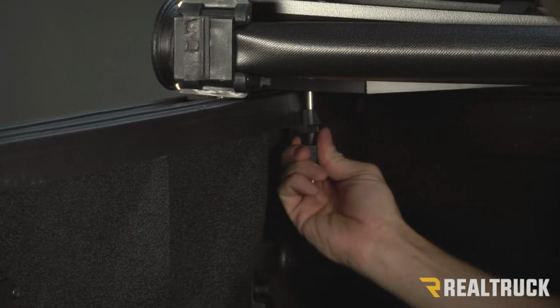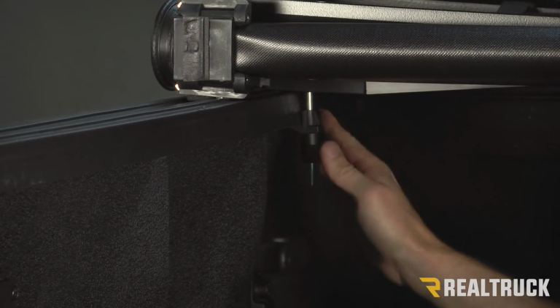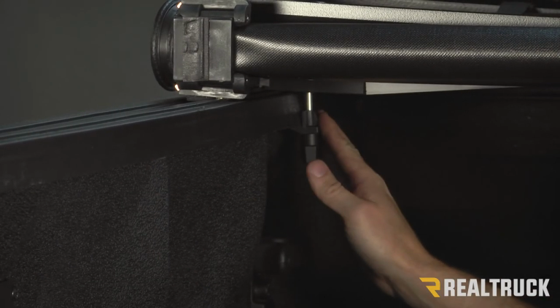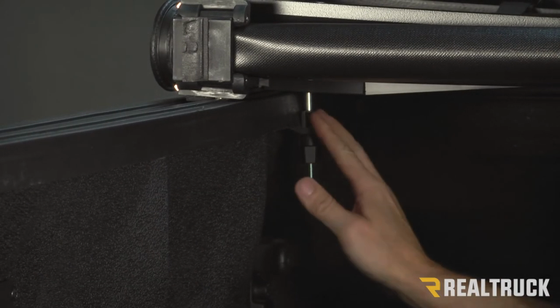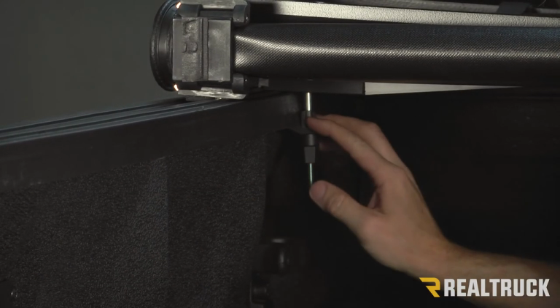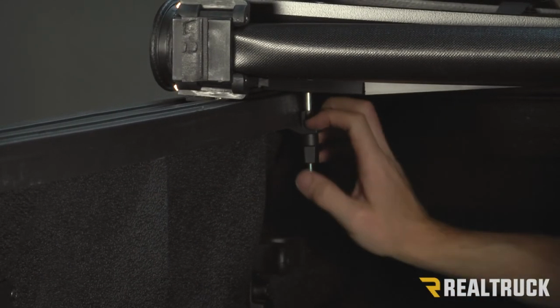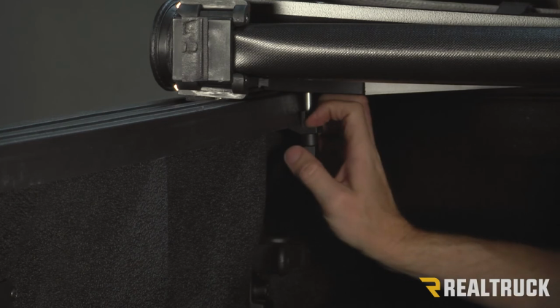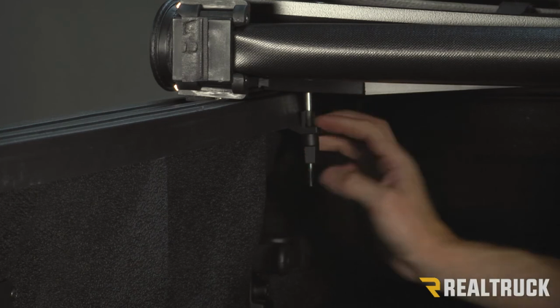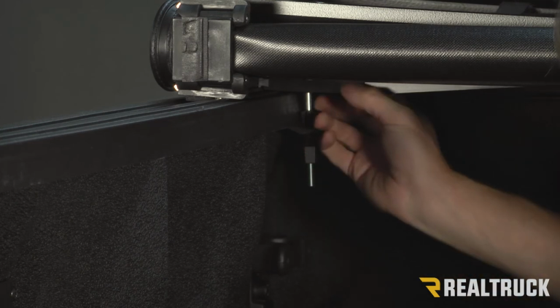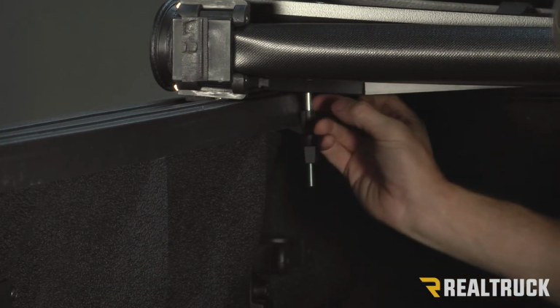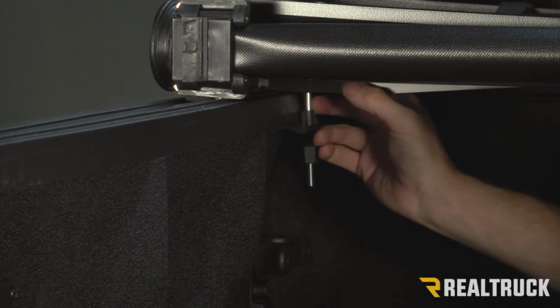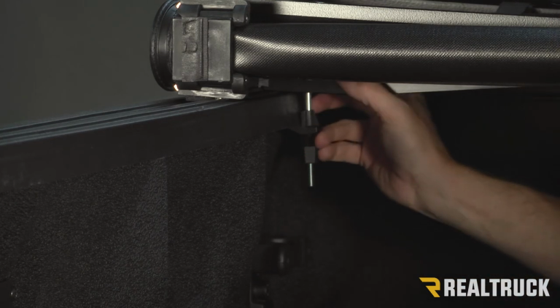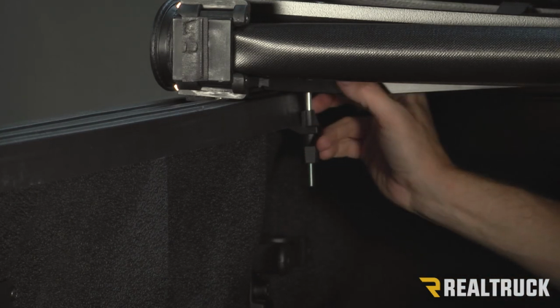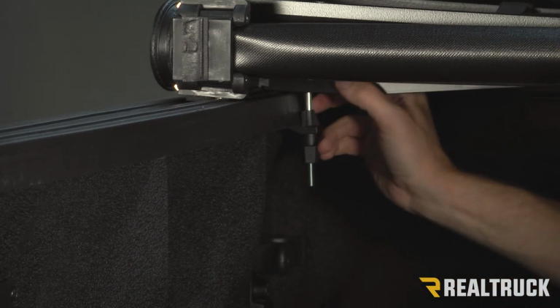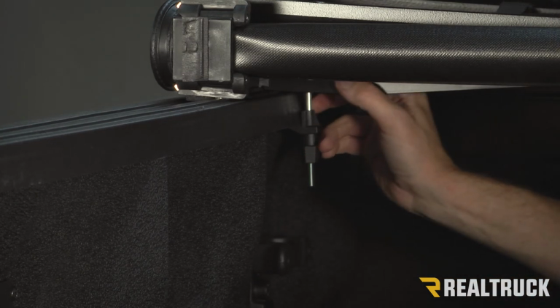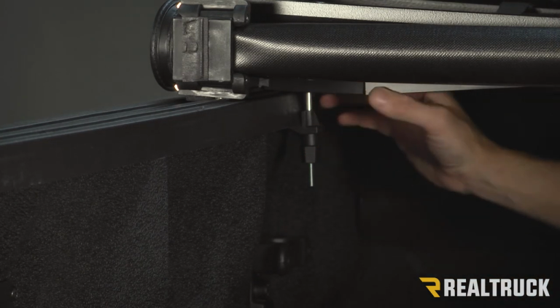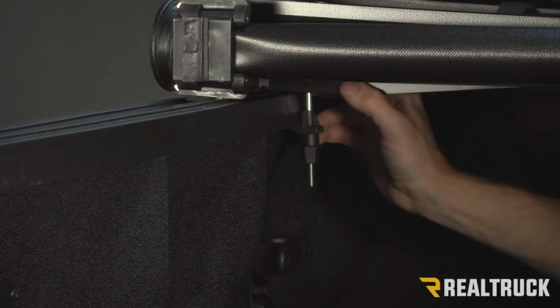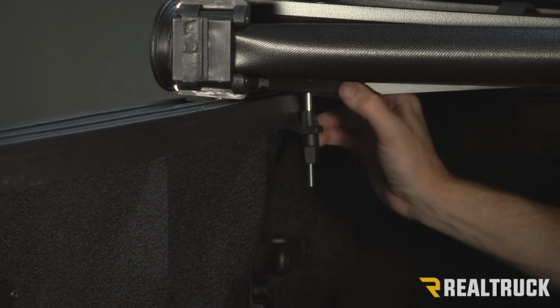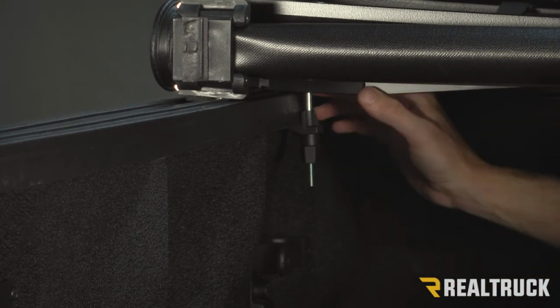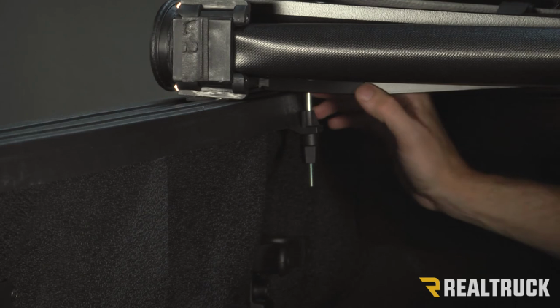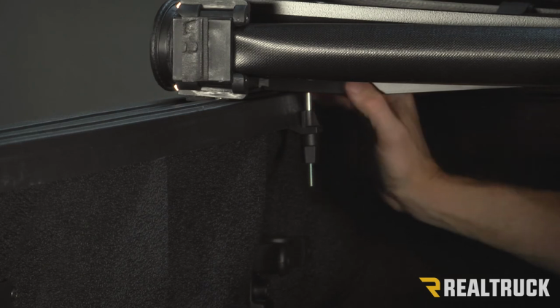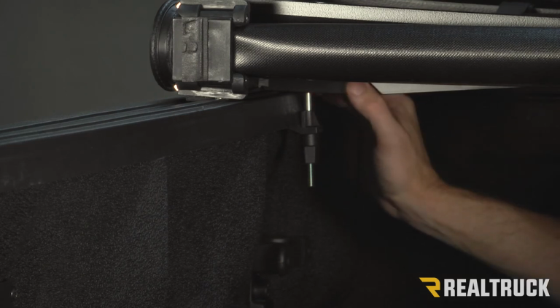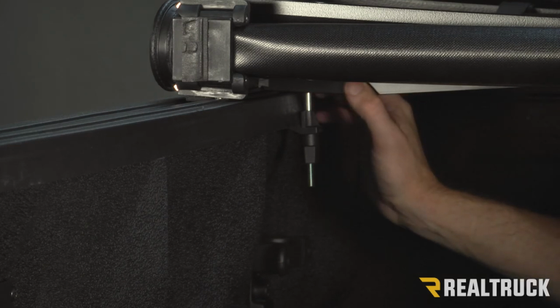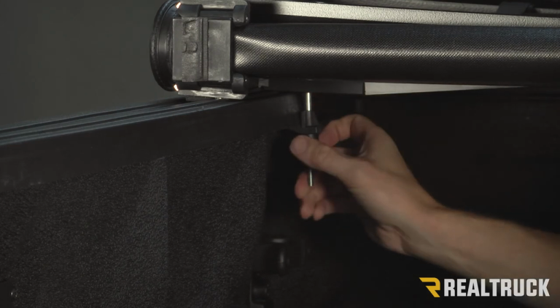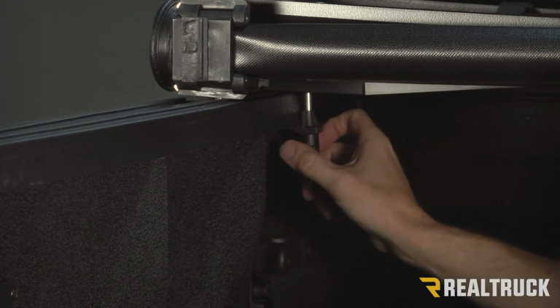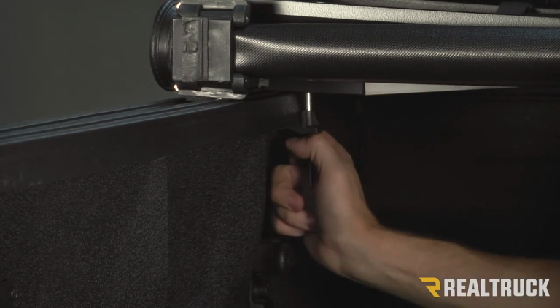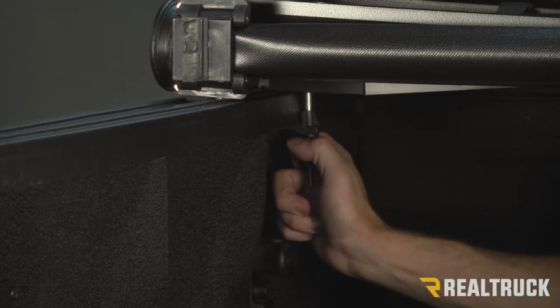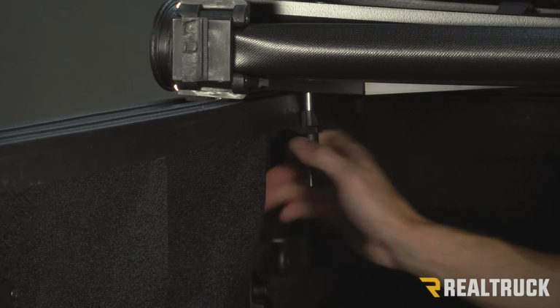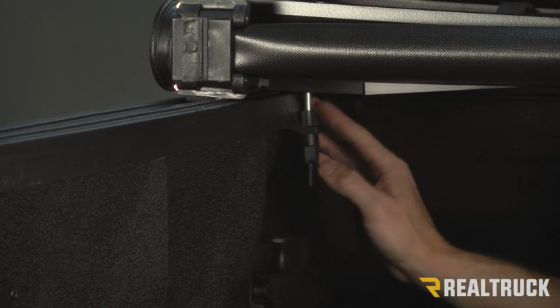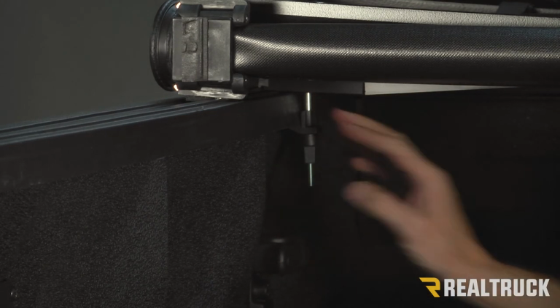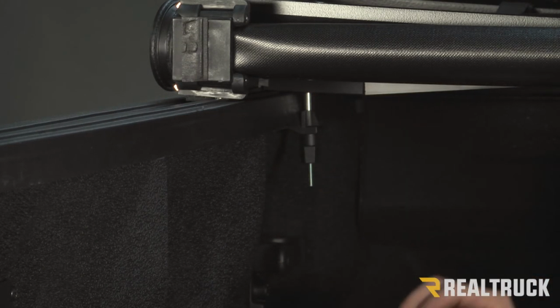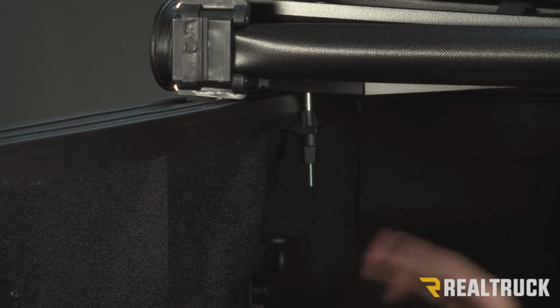Now you never need to over-tighten that. Just get it to where it's snug, where it draws down on the cover. Once it's in that position, that's all you need to do. If you try to over-tighten it, that can also strip out that shaft.